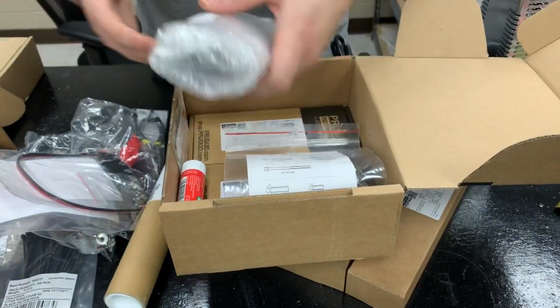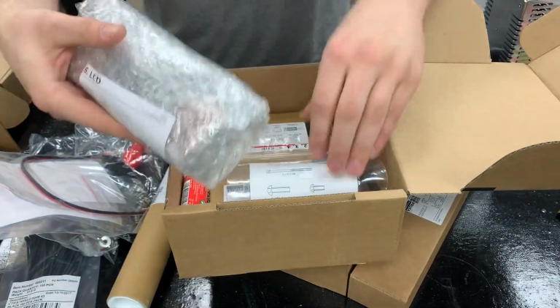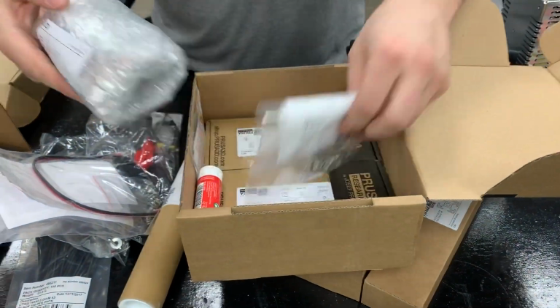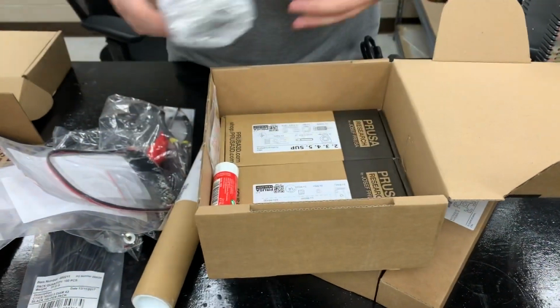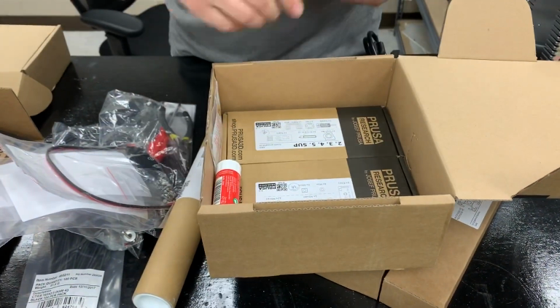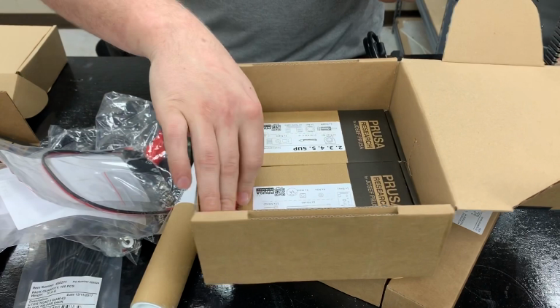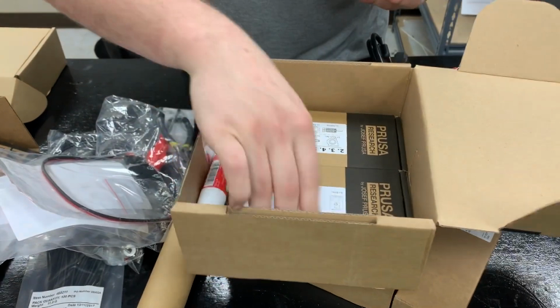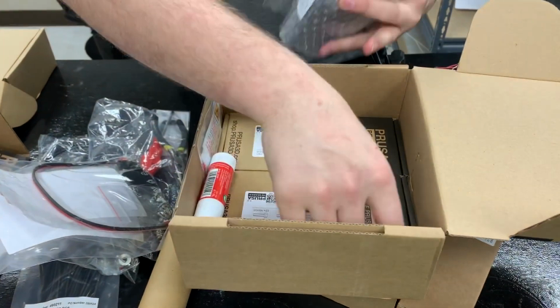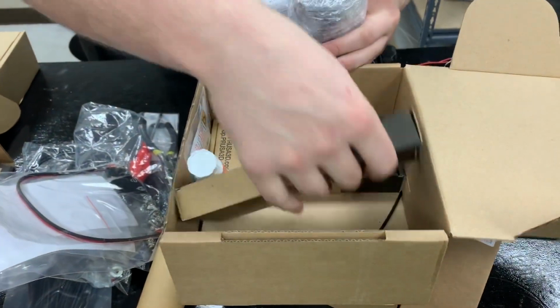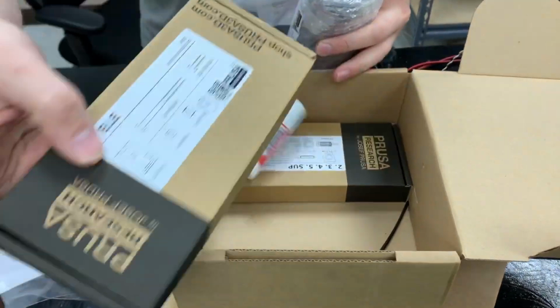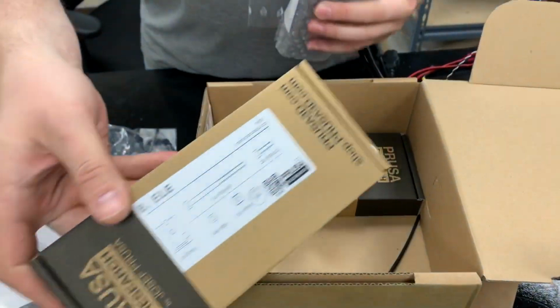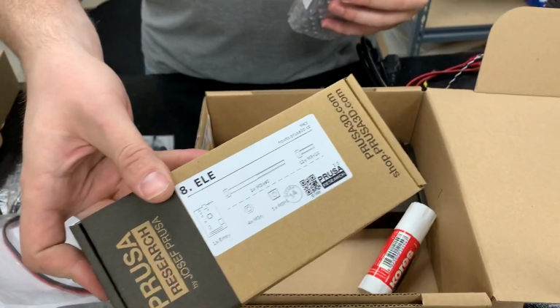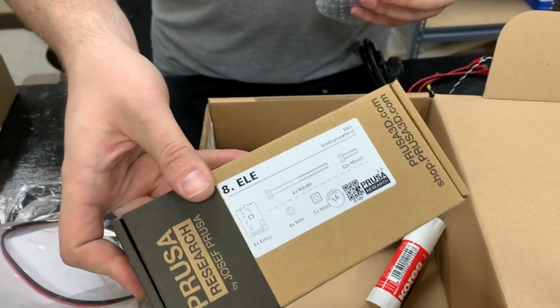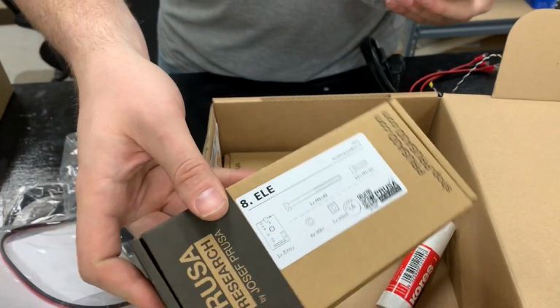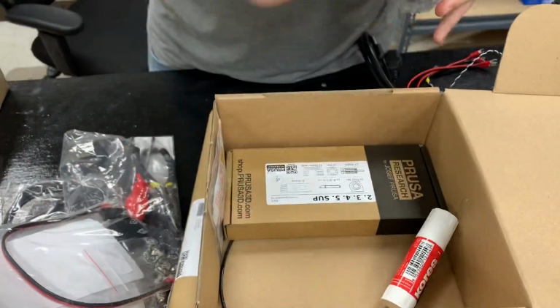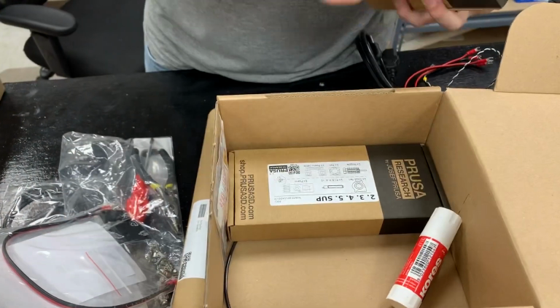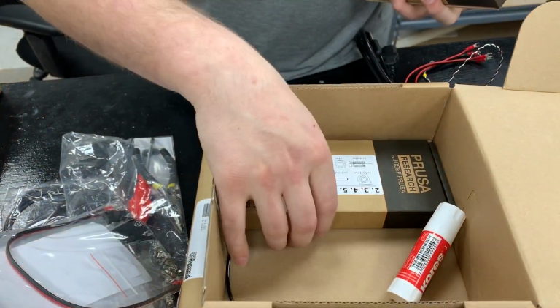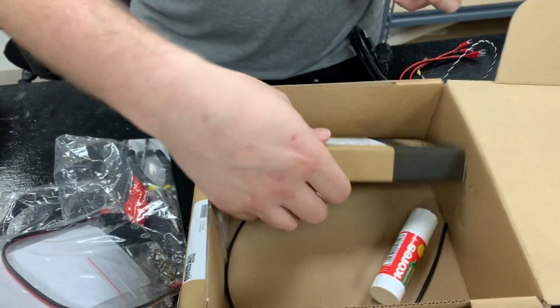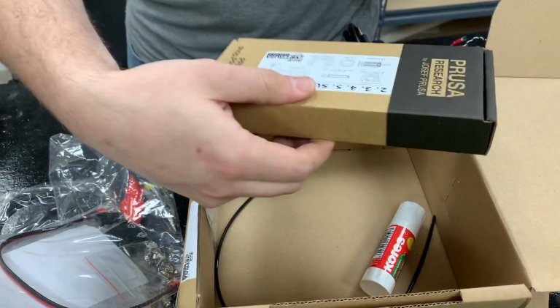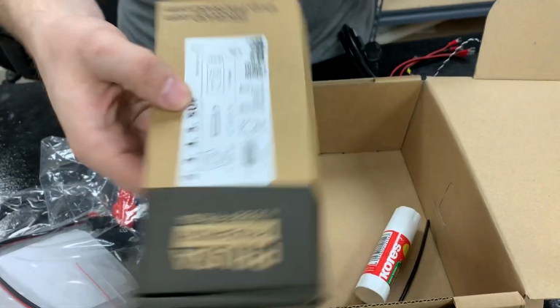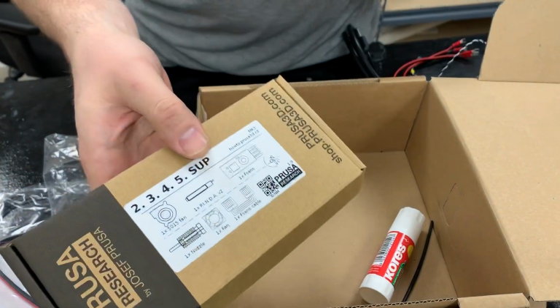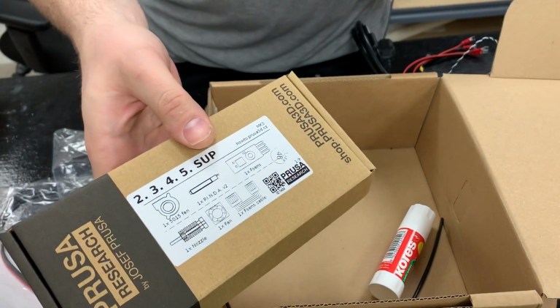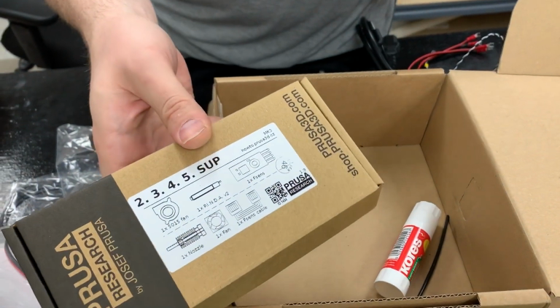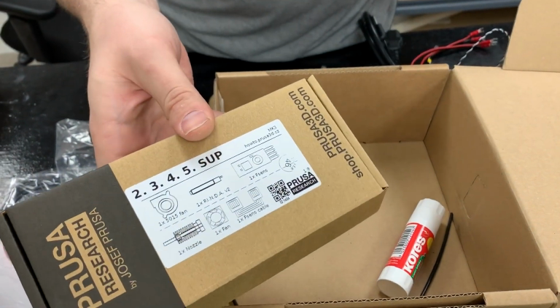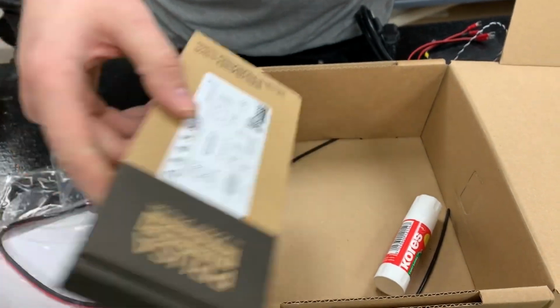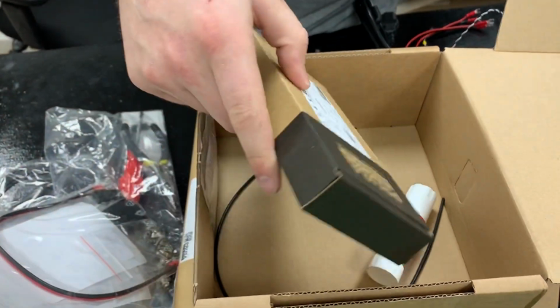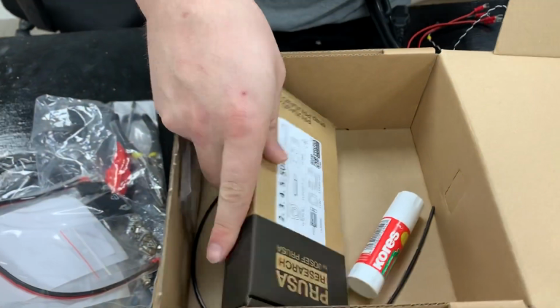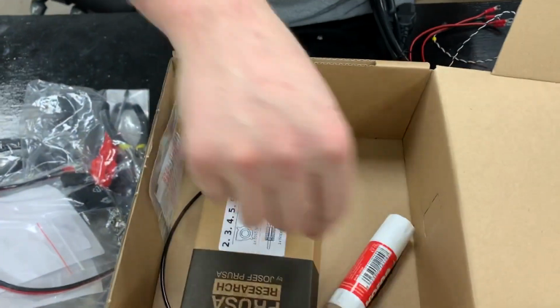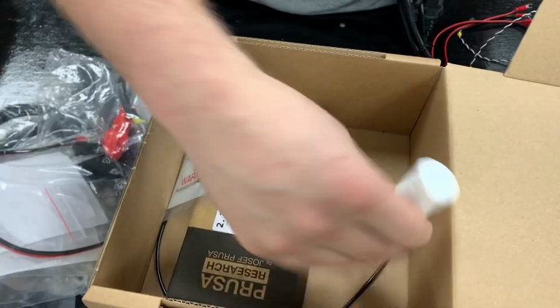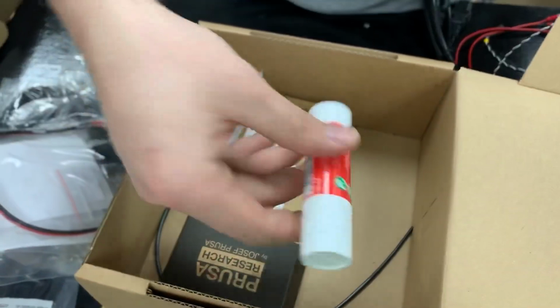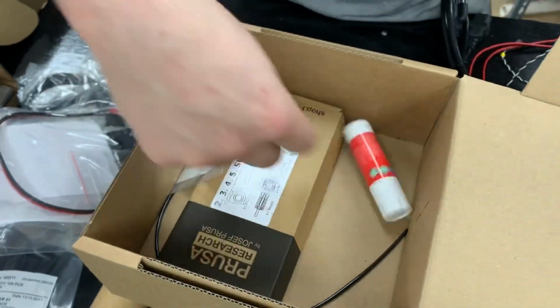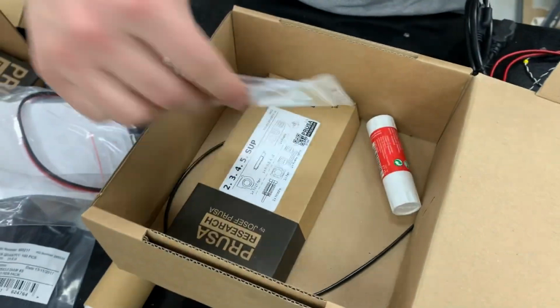We got the LCD screen, a couple more boxes, the INC board, some more sensors — the filament sensor and the Pinda sensor. It also looks like it comes with a glue stick.